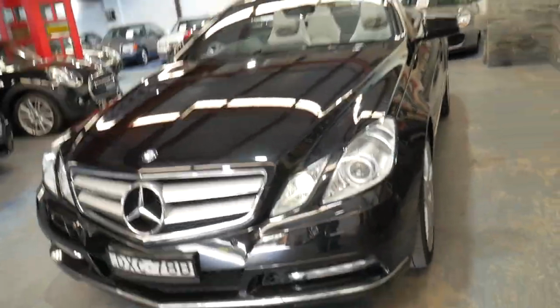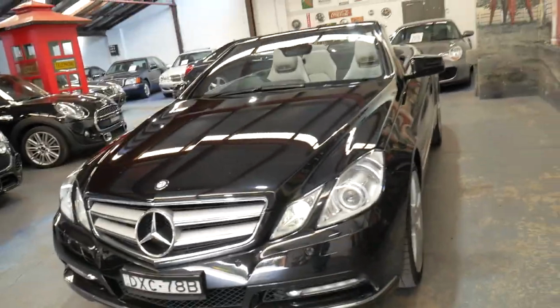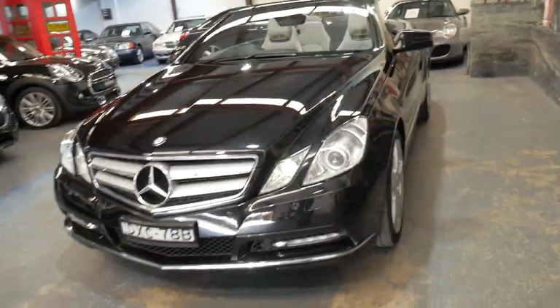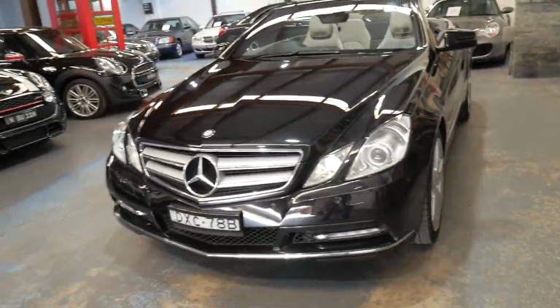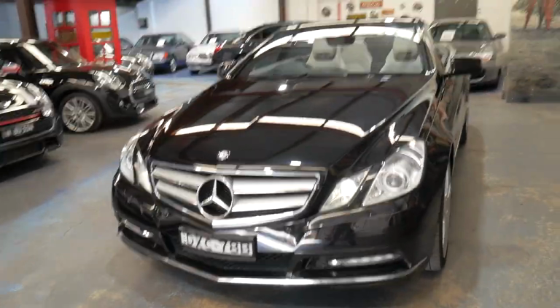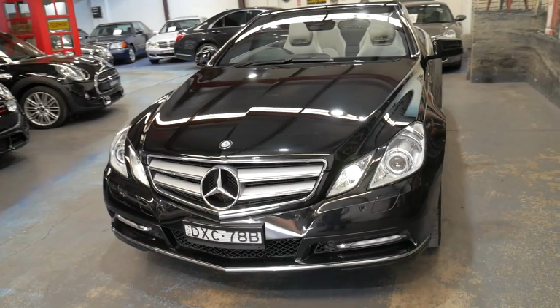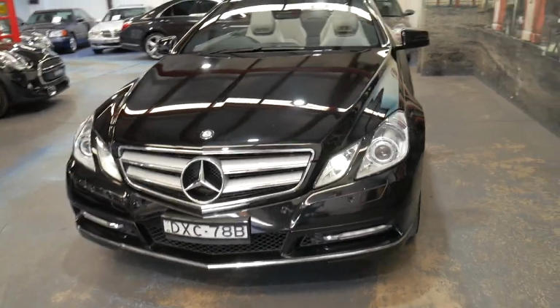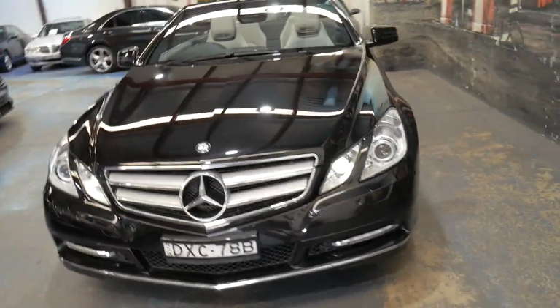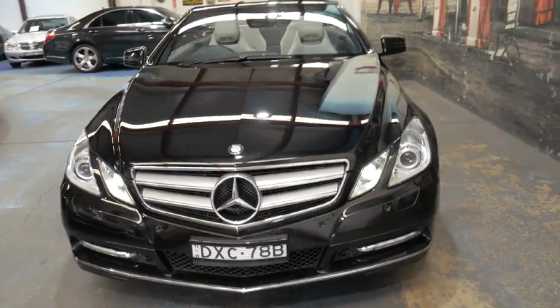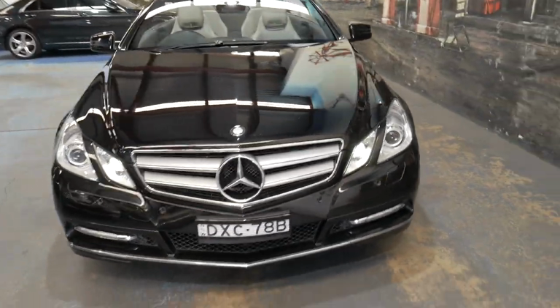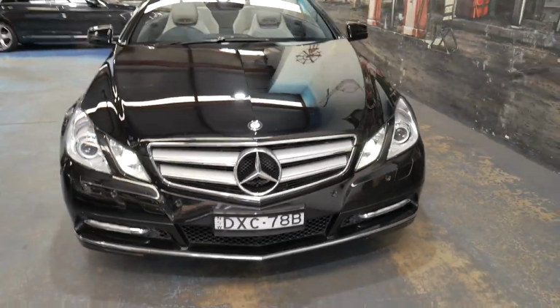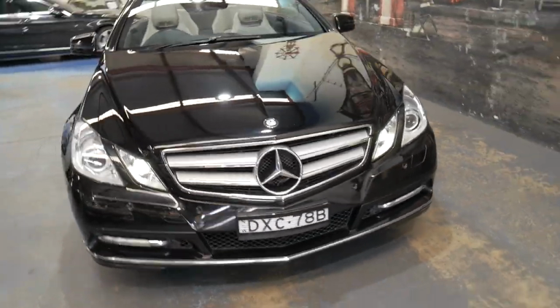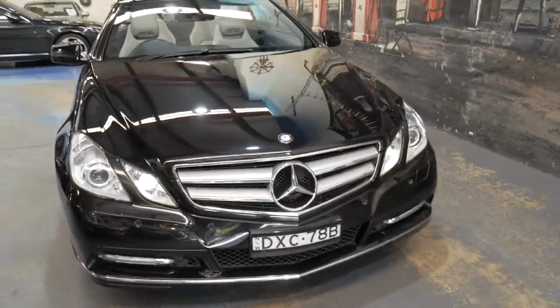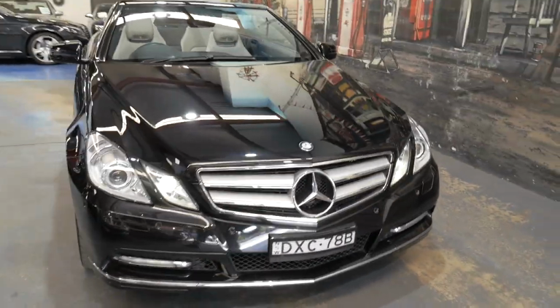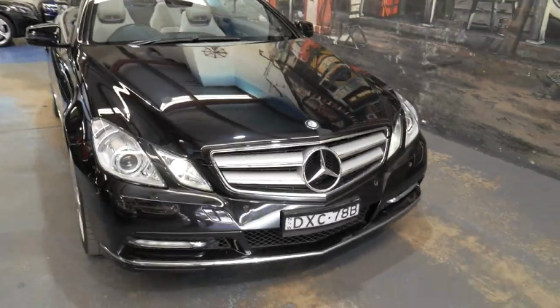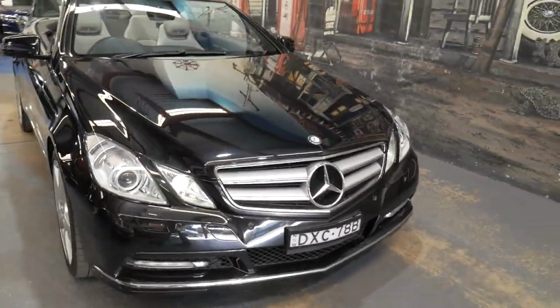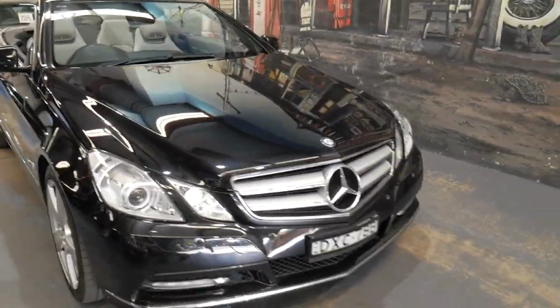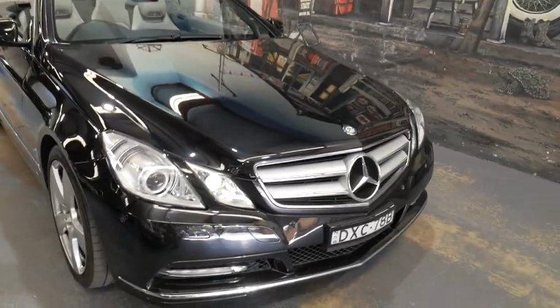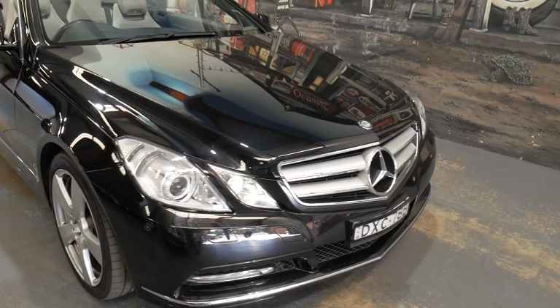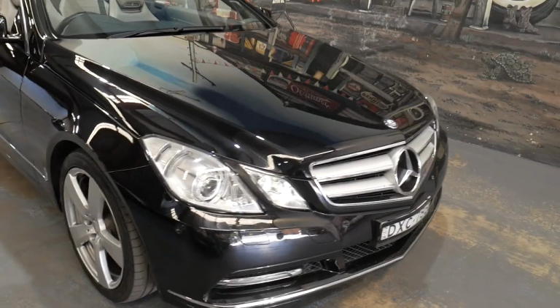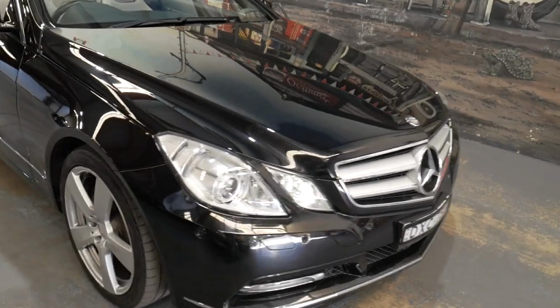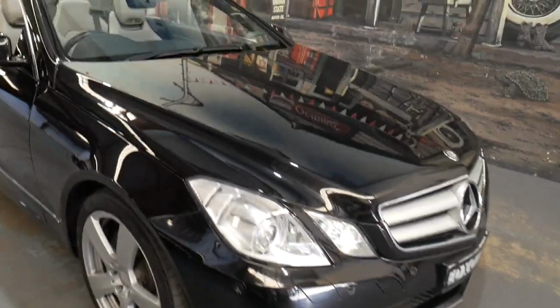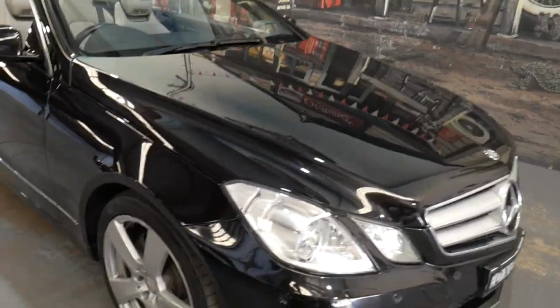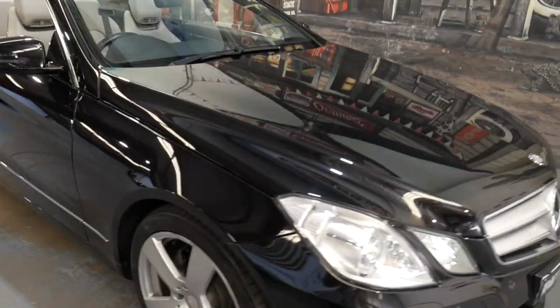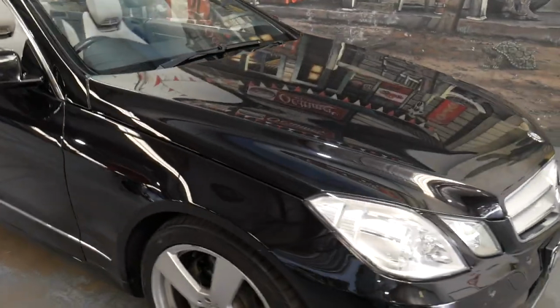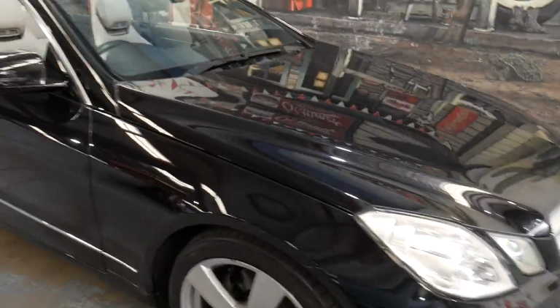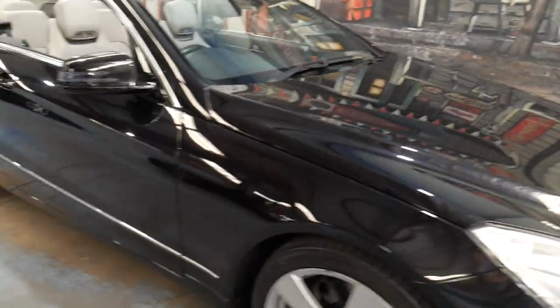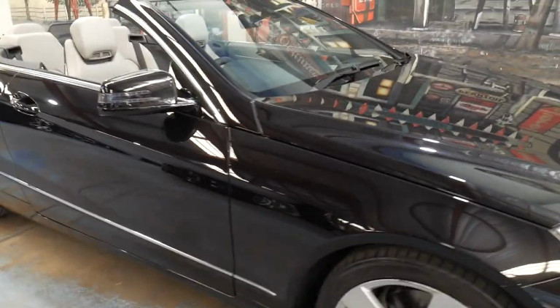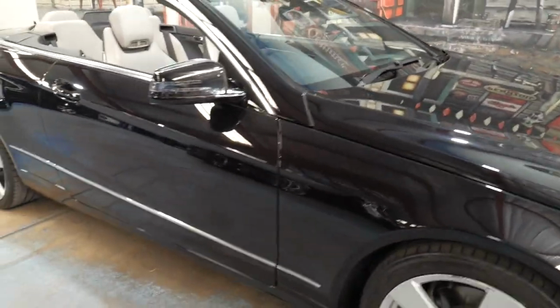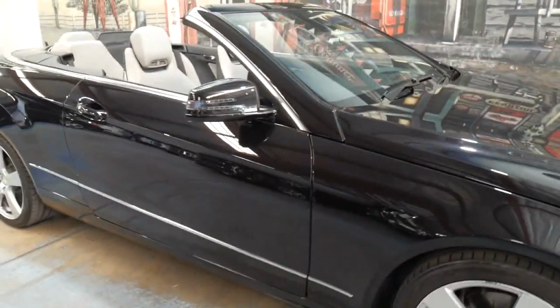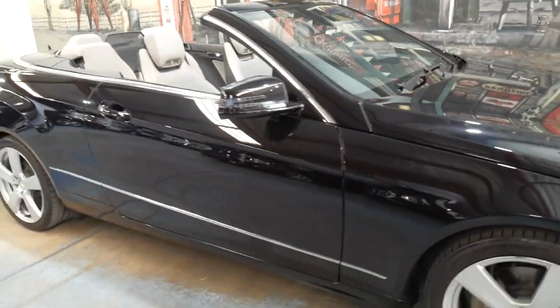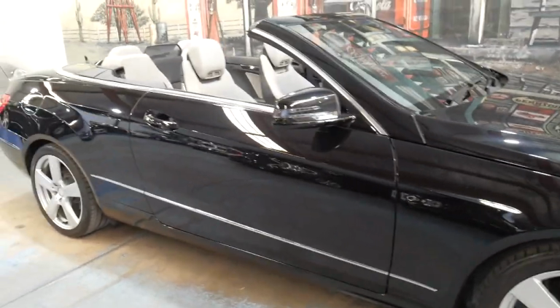Every single service on this car has been done at a Mercedes-Benz dealership. If you're a fussy buyer, then I think you should definitely take the time to come and see this car.